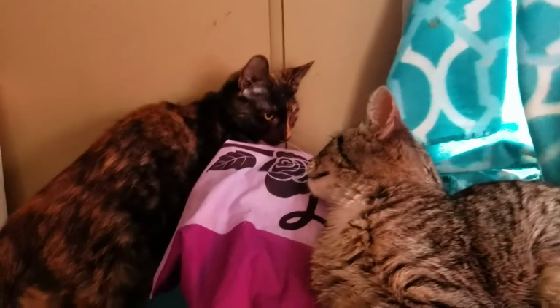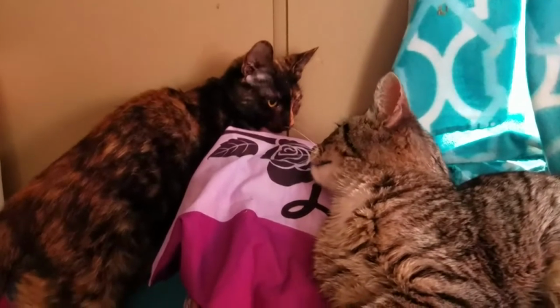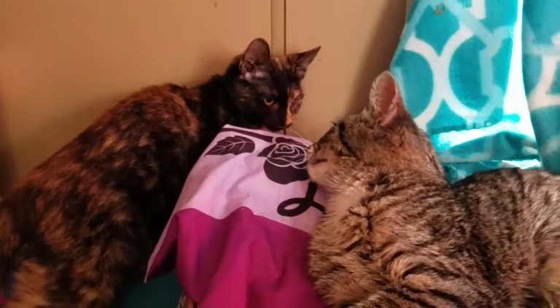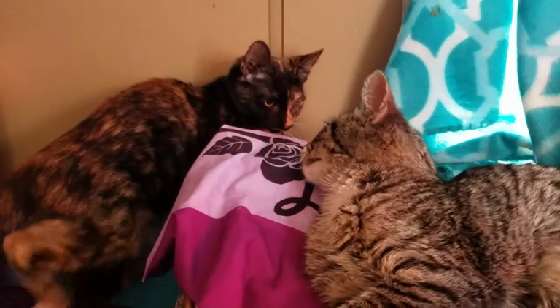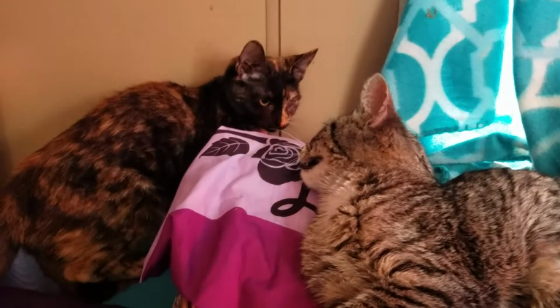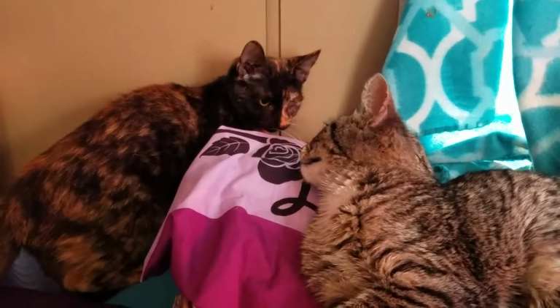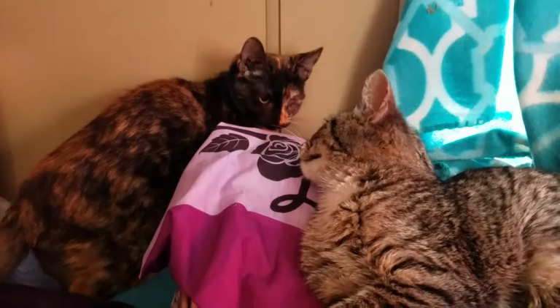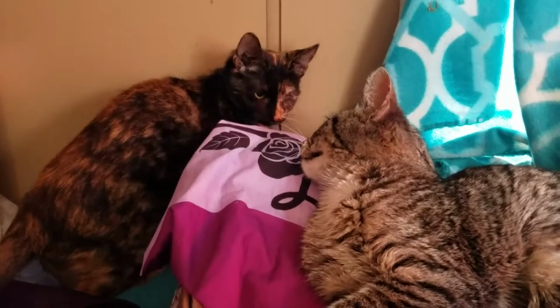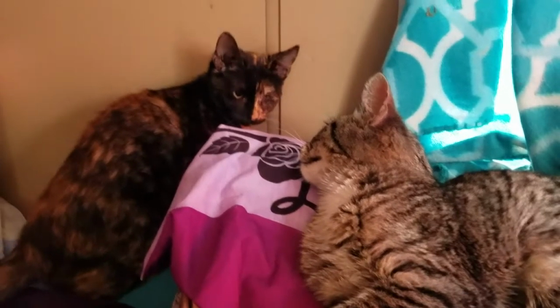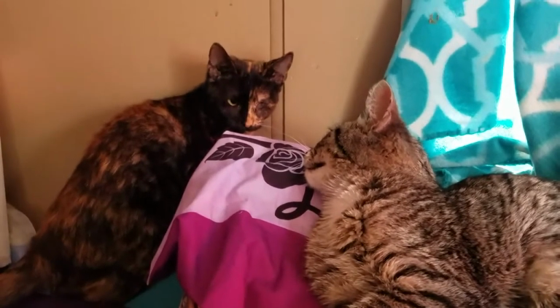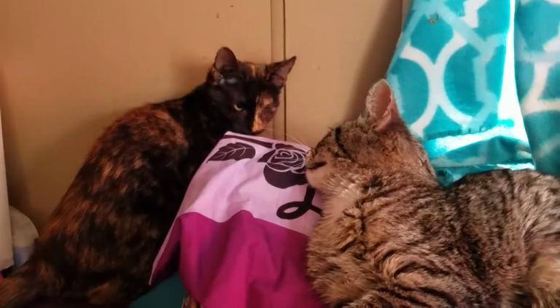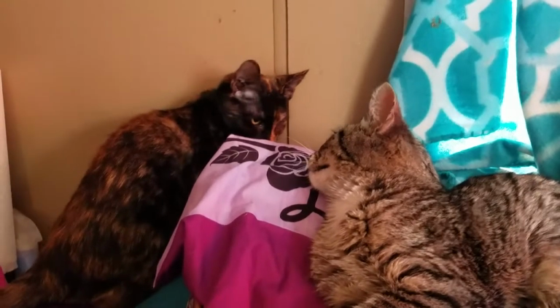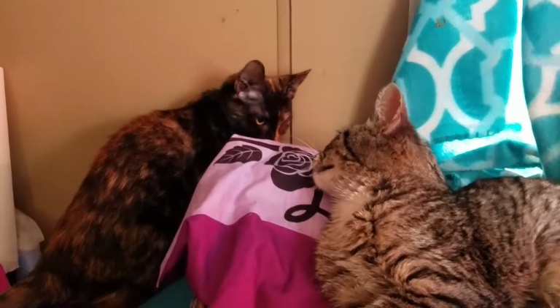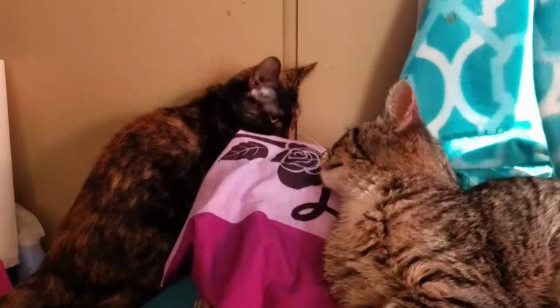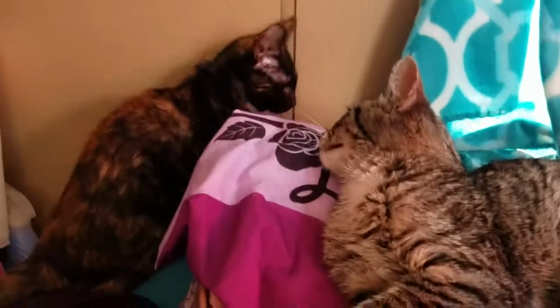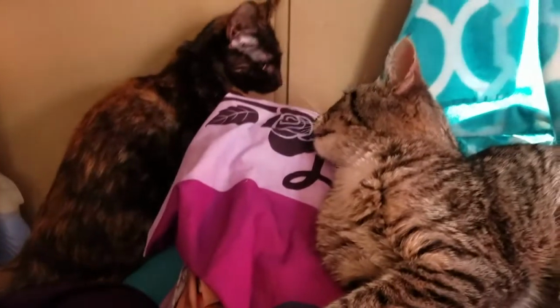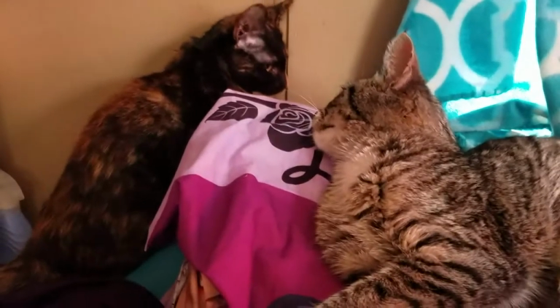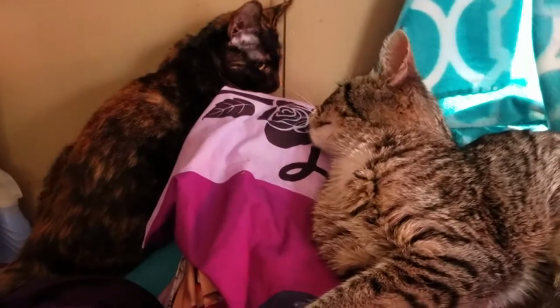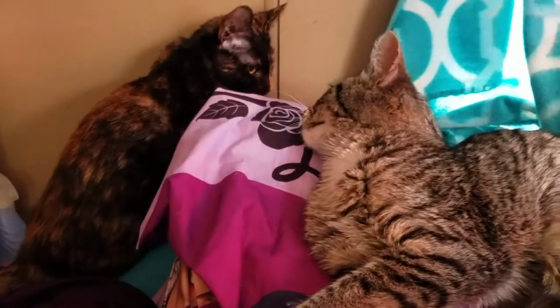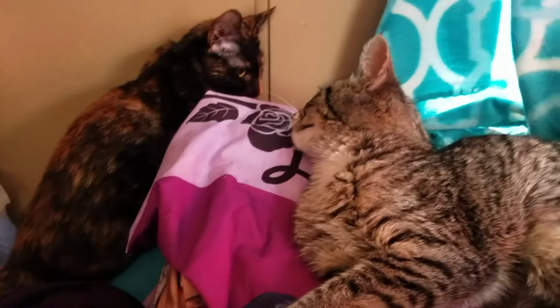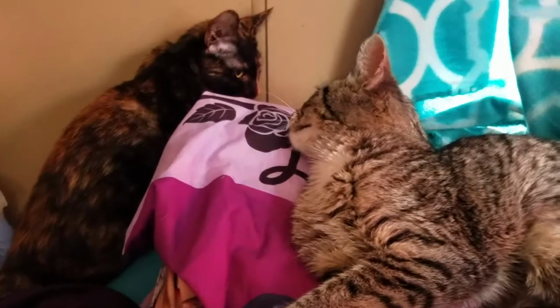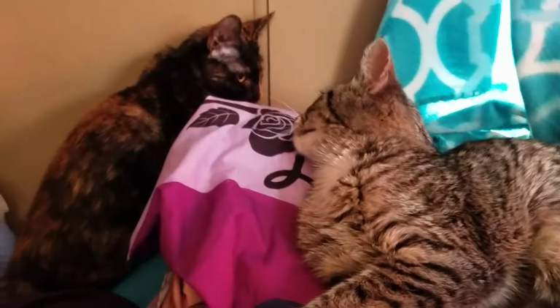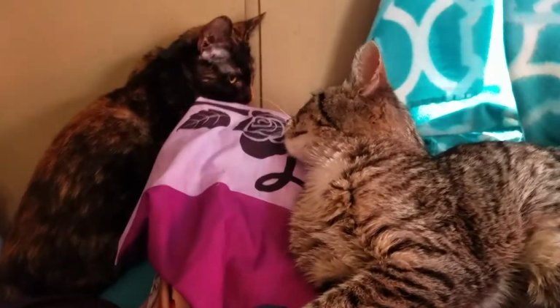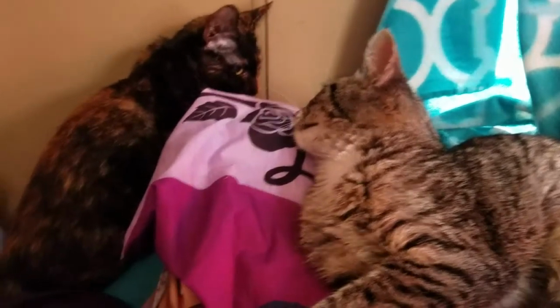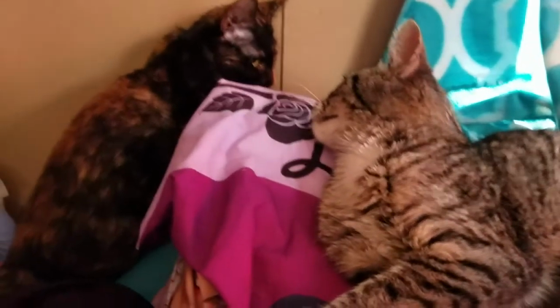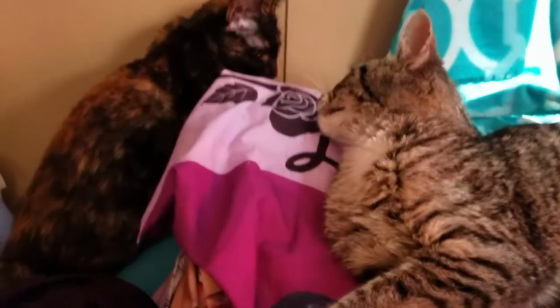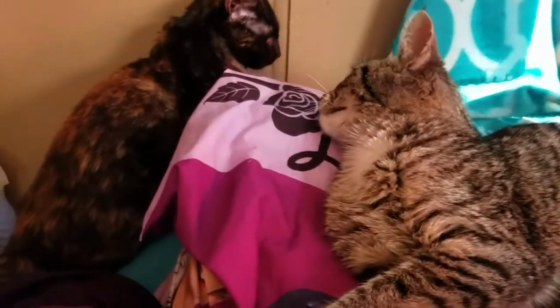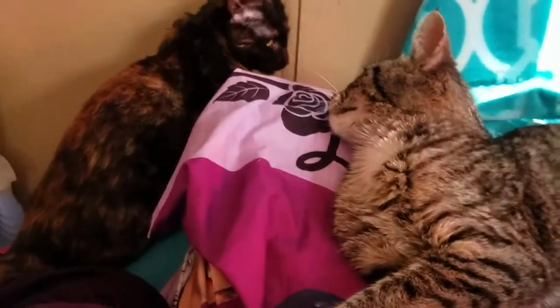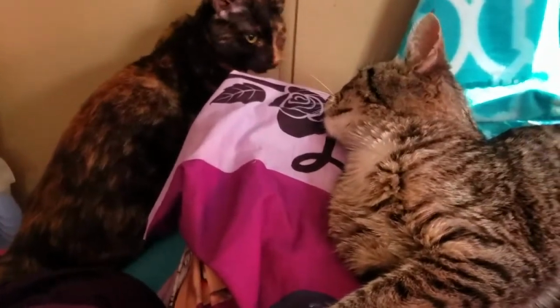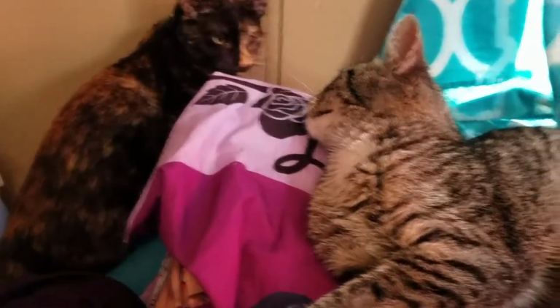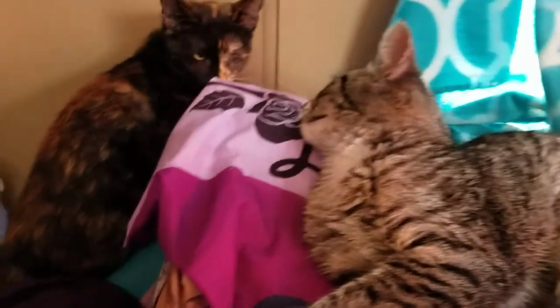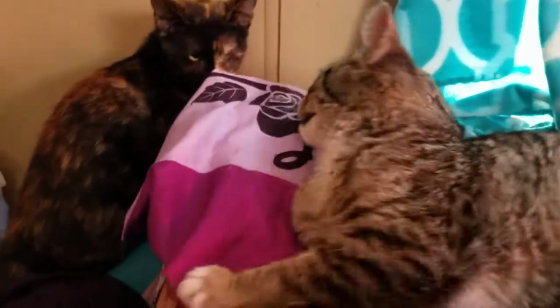Claudie, he doesn't trust you yet. She wants to play with him so bad because he's her size — actually bigger than her, and she's full grown. She's almost a year old.